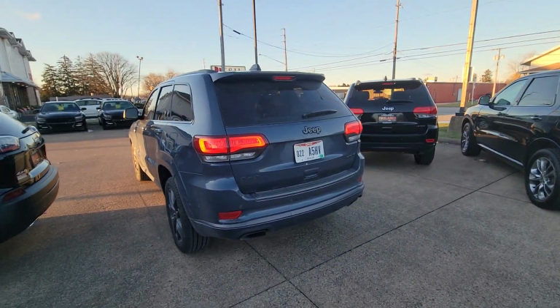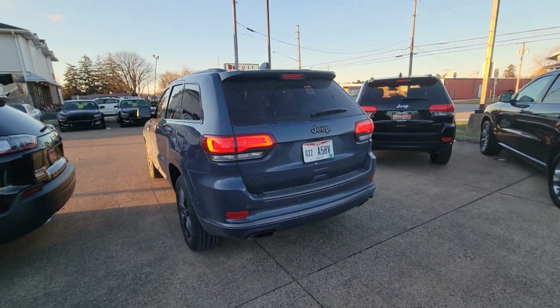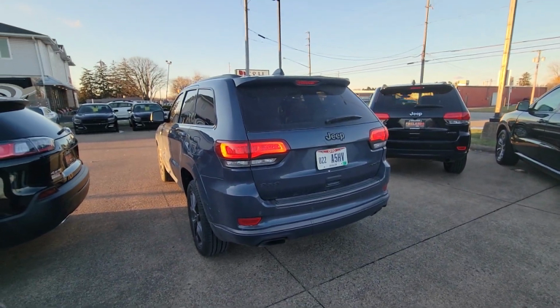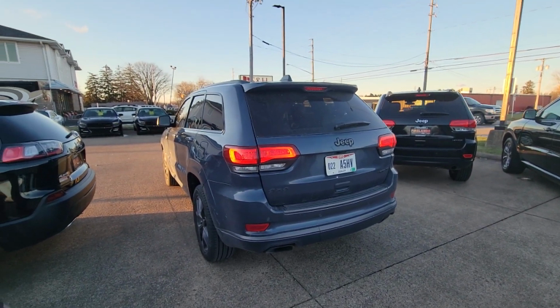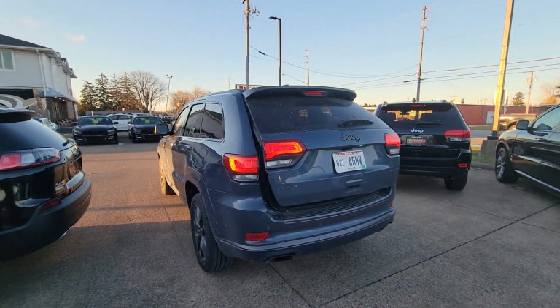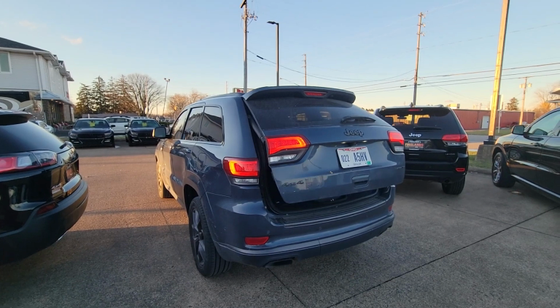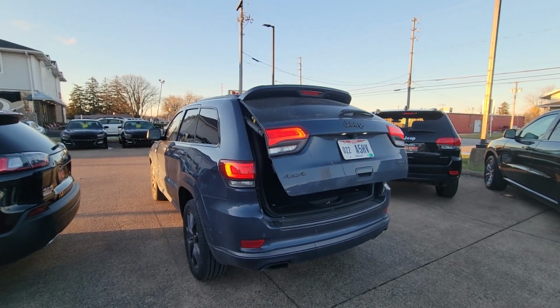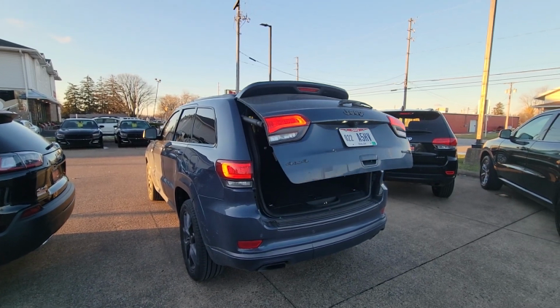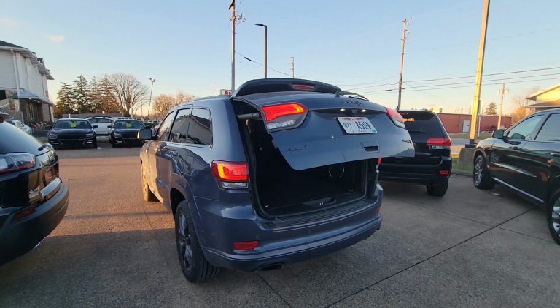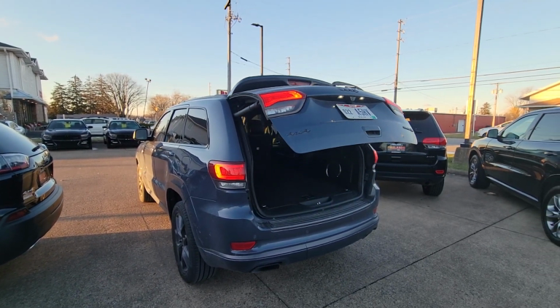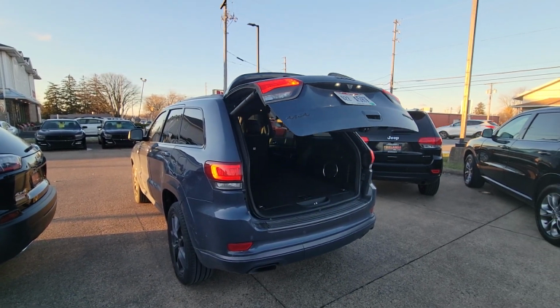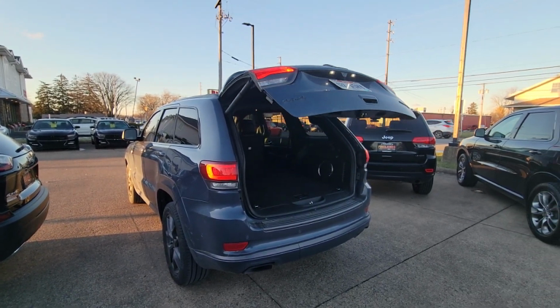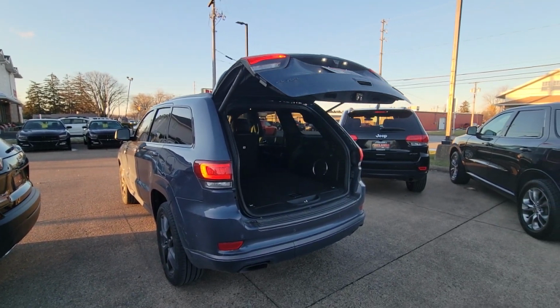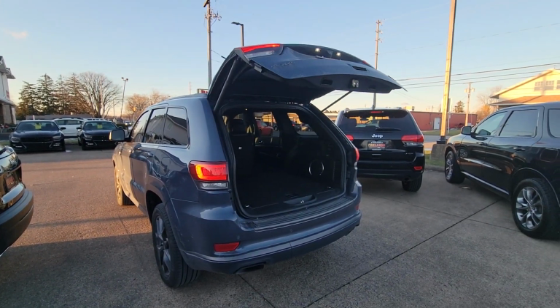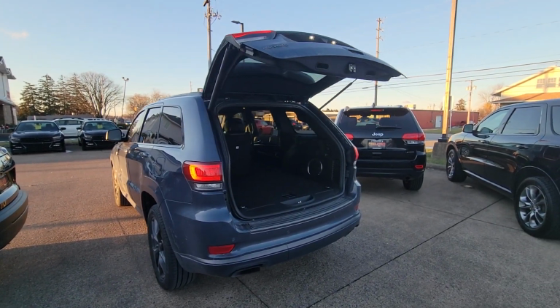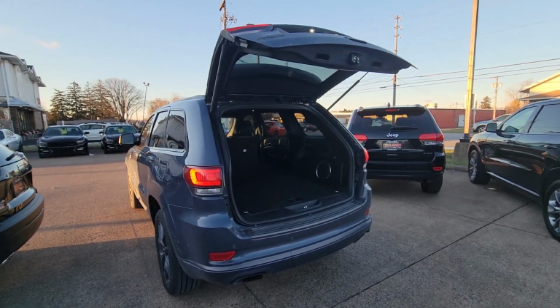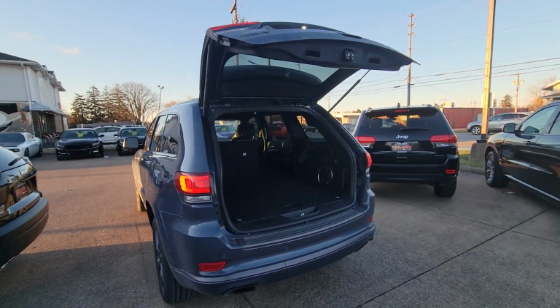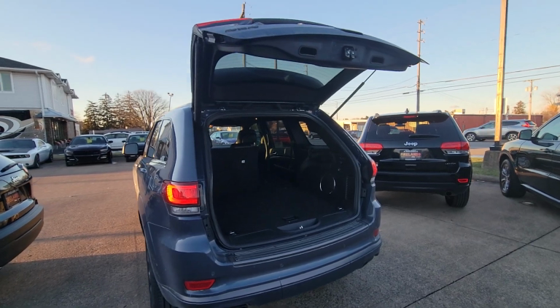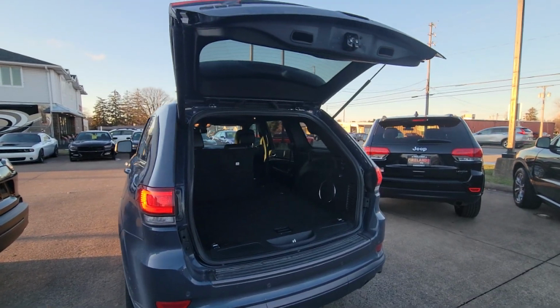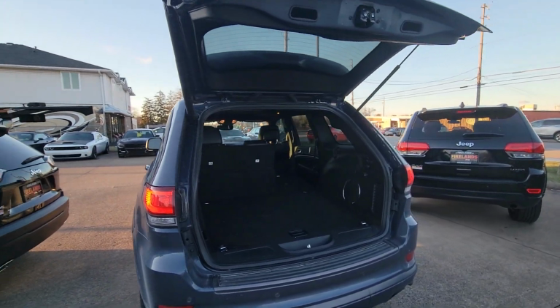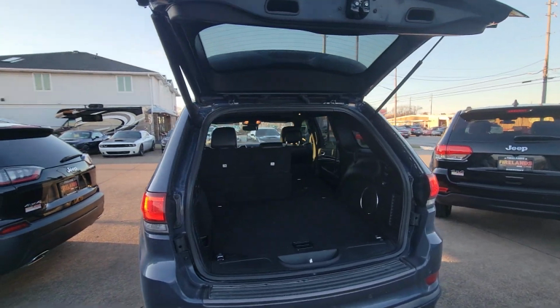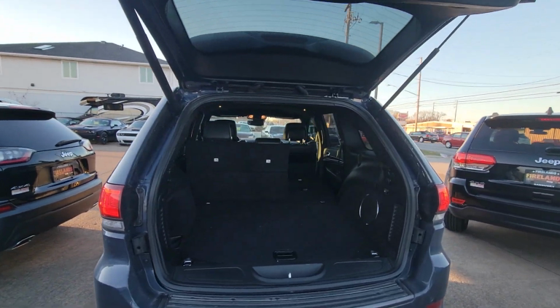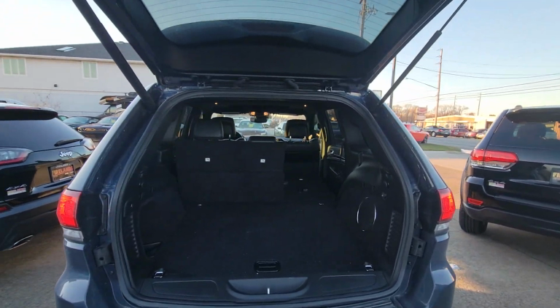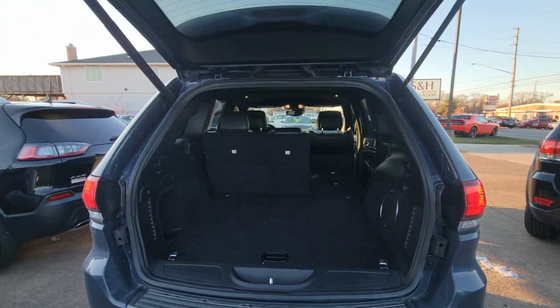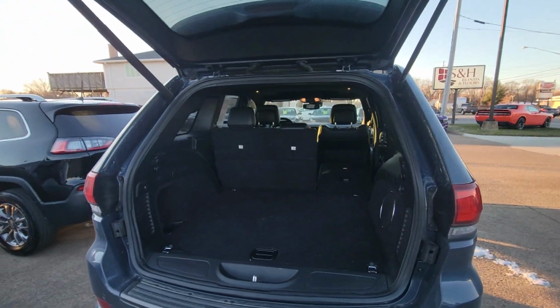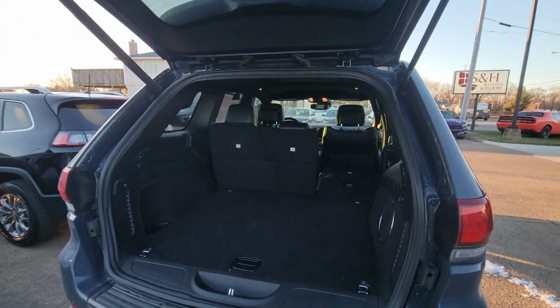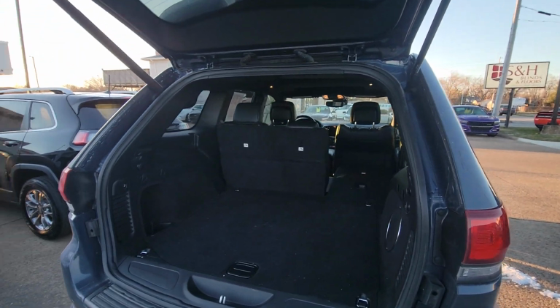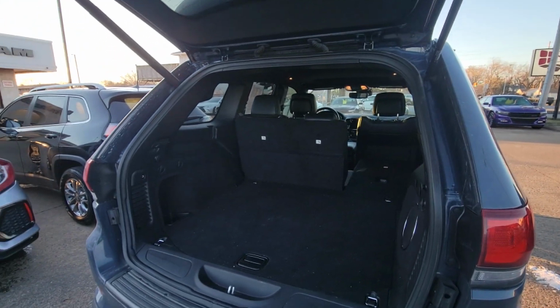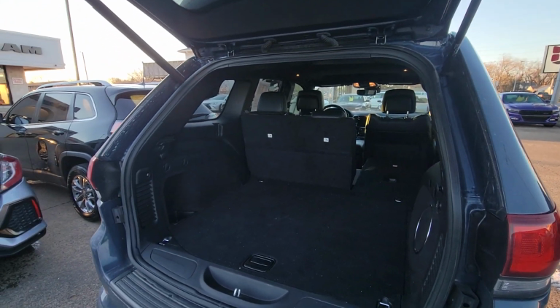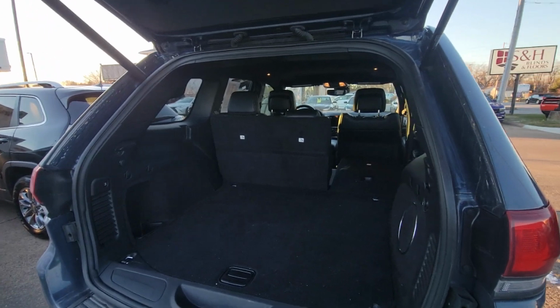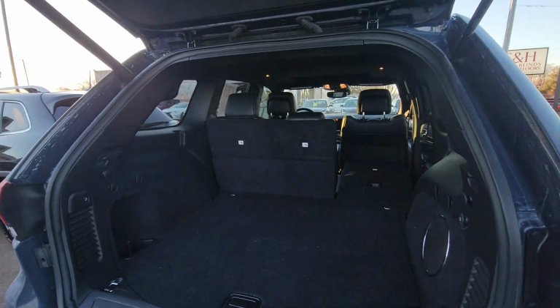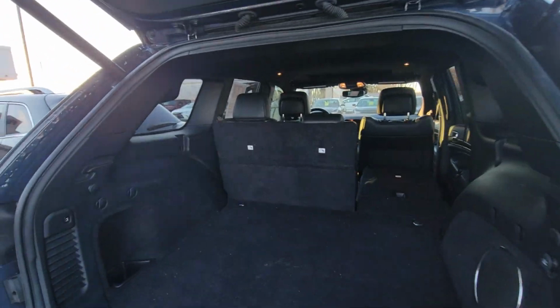Hi Ronnie, this is Mike Simmons with Firelands Chrysler Dodge Jeep Ram, showing you that 2020 Jeep Grand Cherokee you're interested in. The Laredo's slate blue is actually a really nice color.